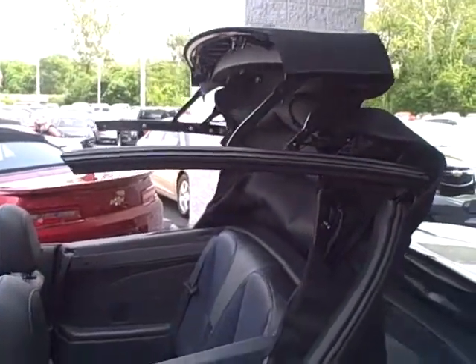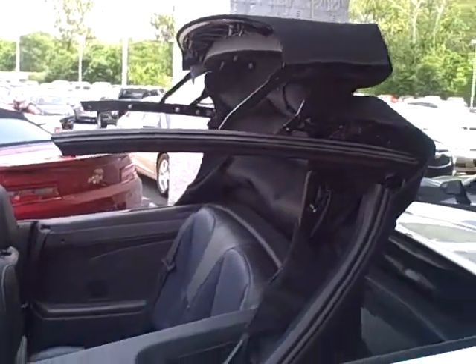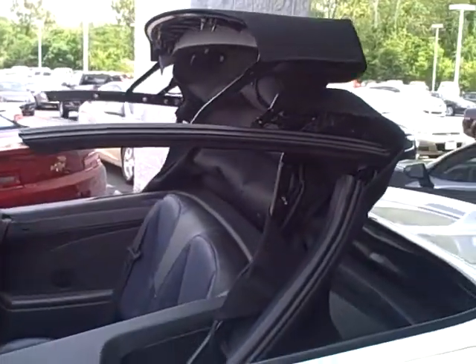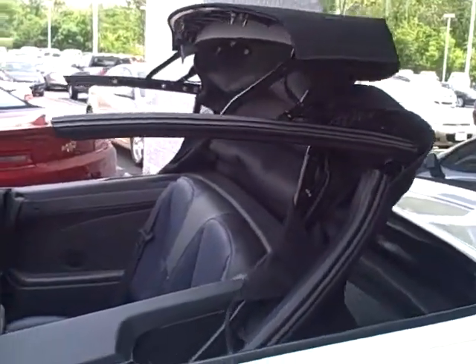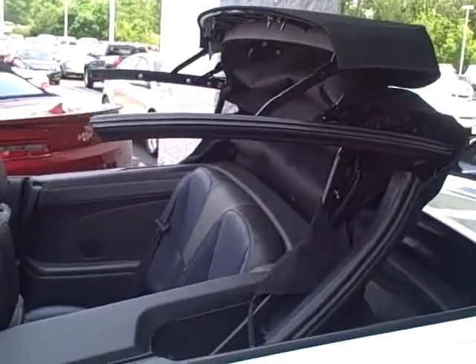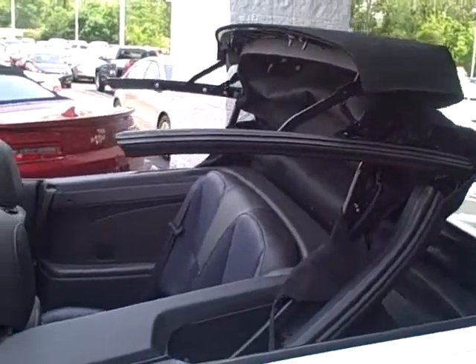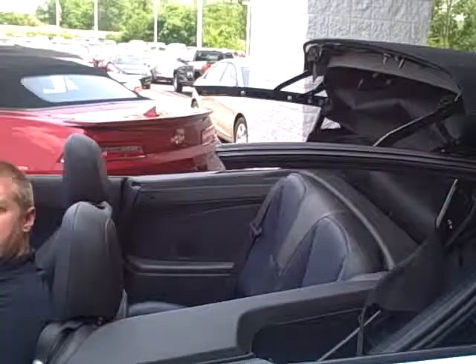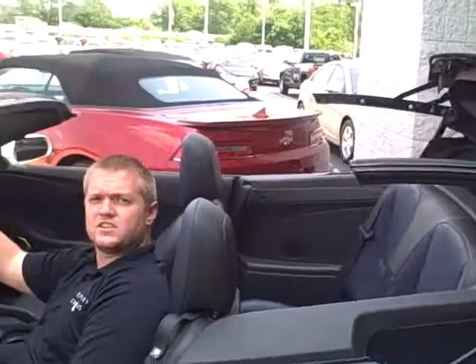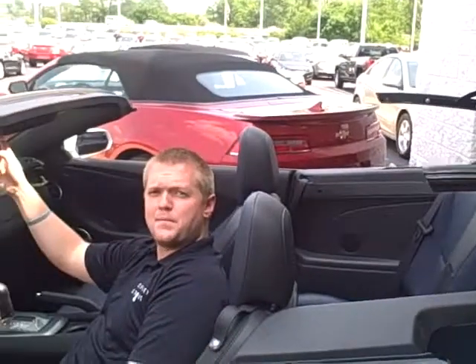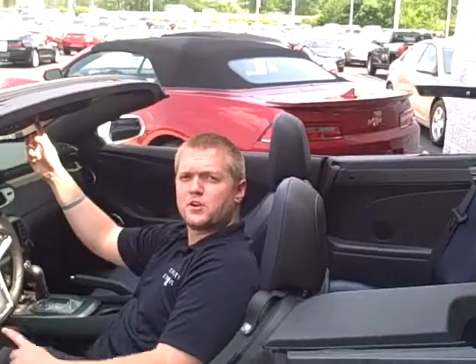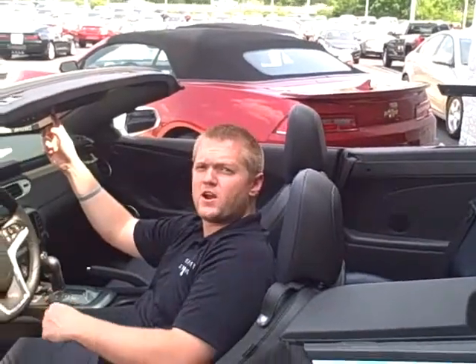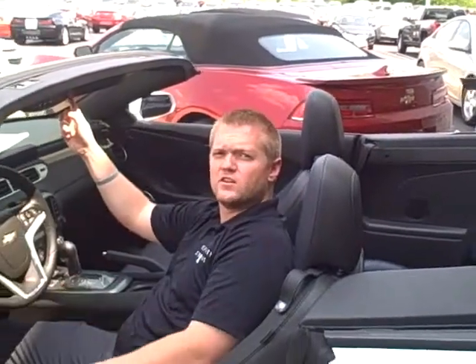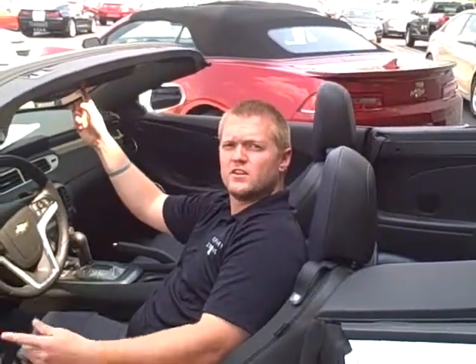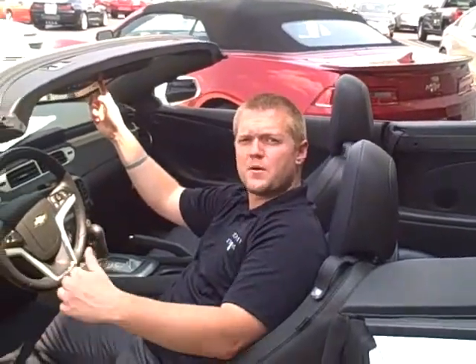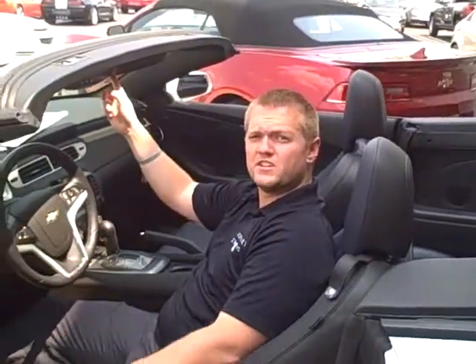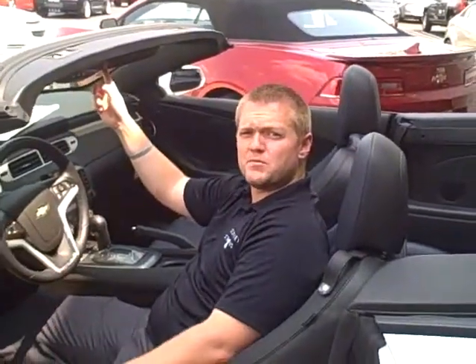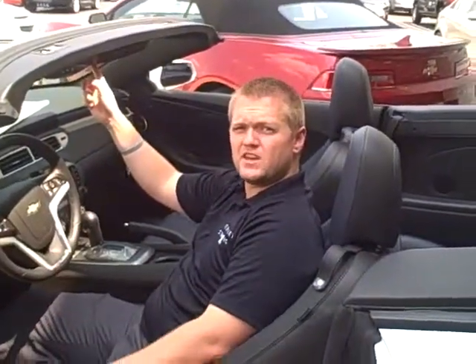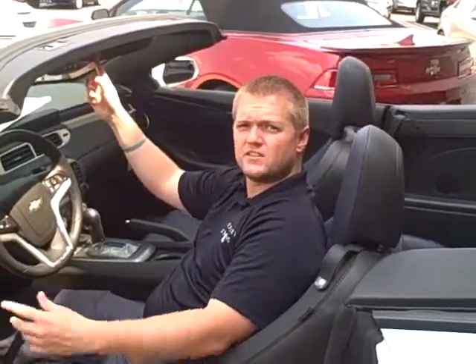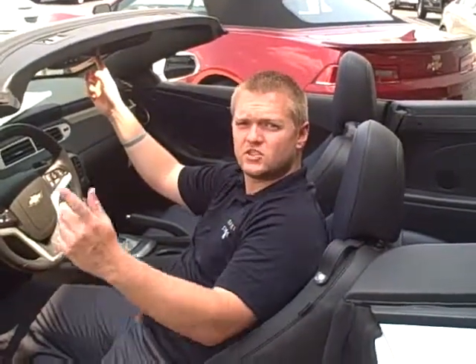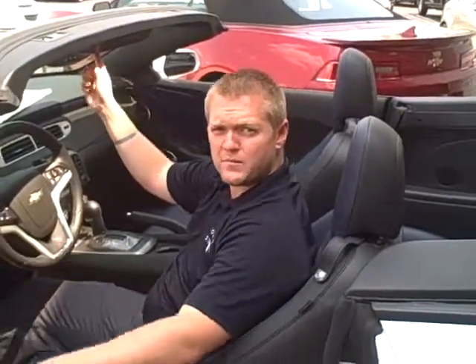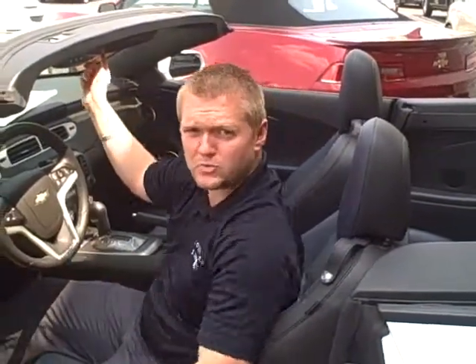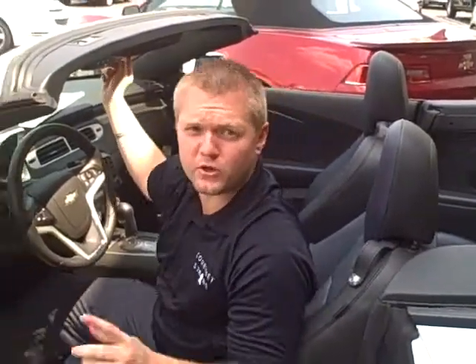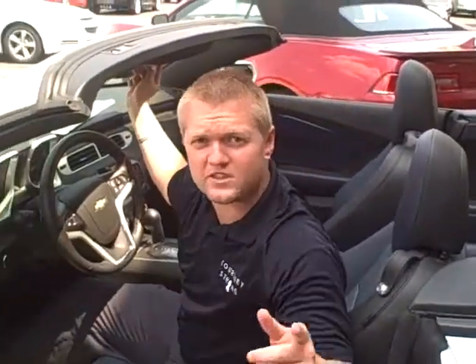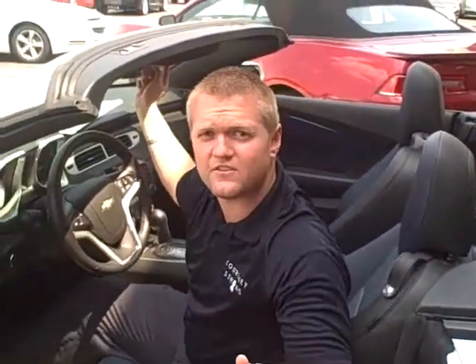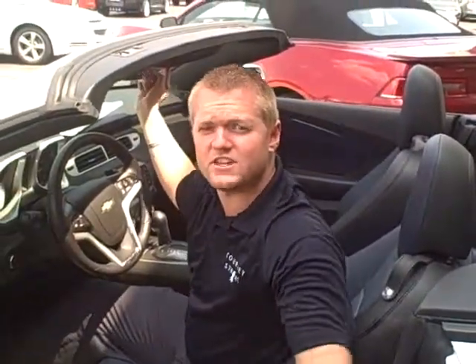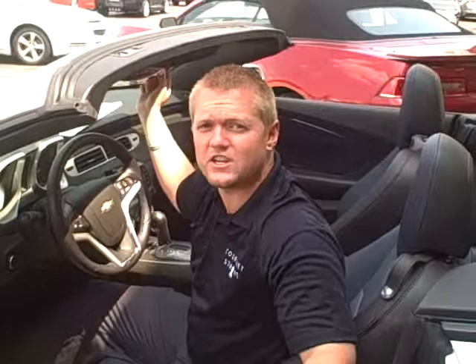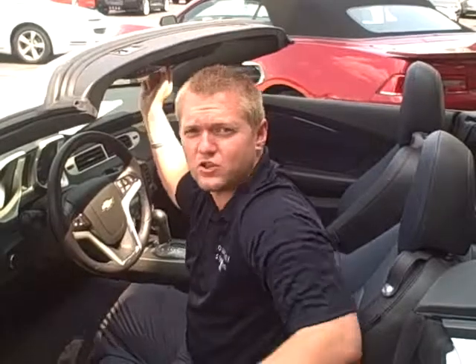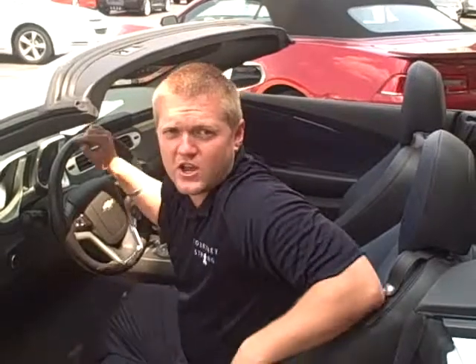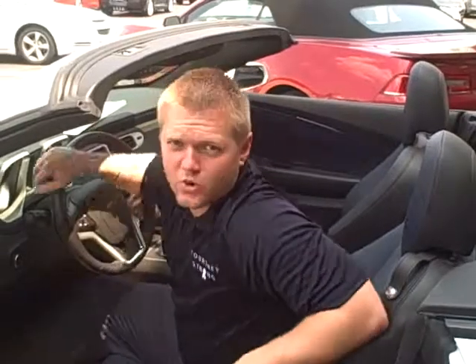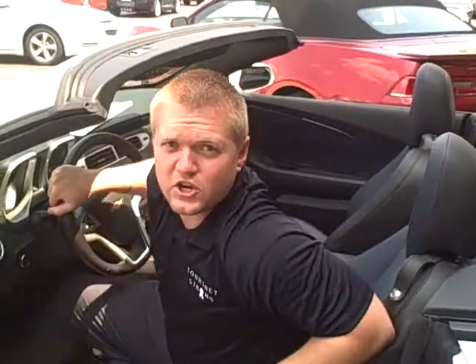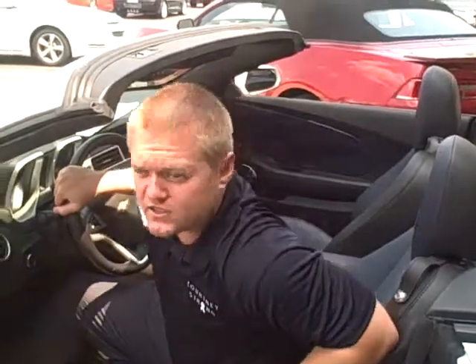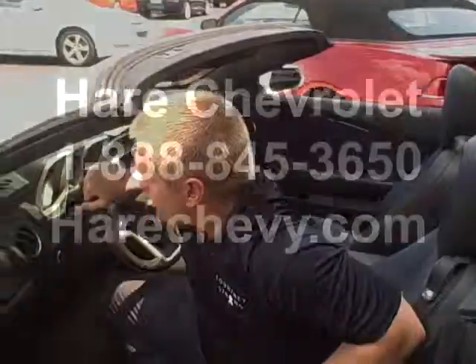Three simple steps to dropping the top on a Camaro. Come in and see me. Chad Moseball, 317-773-1090.